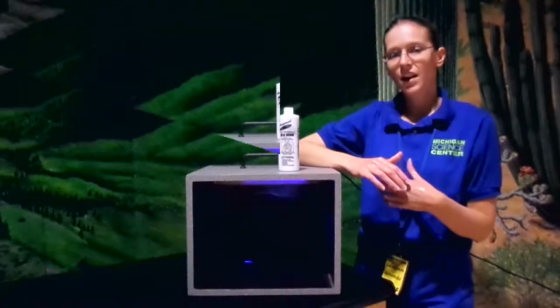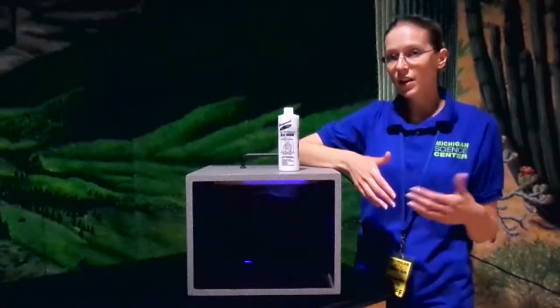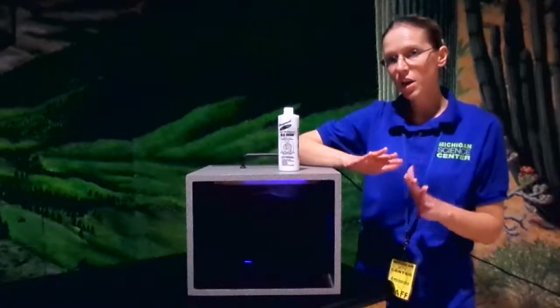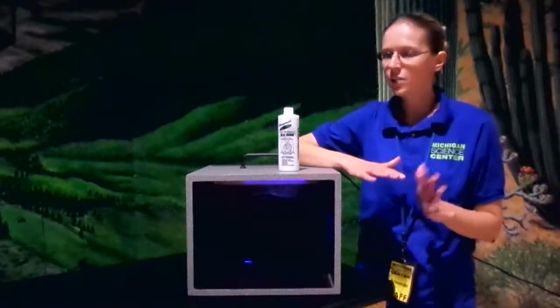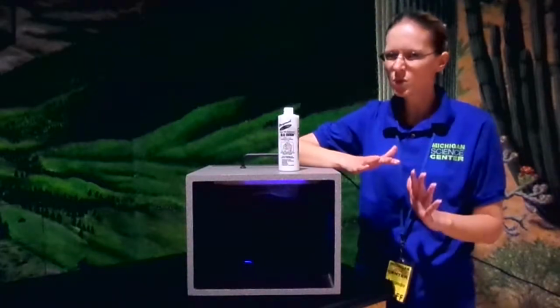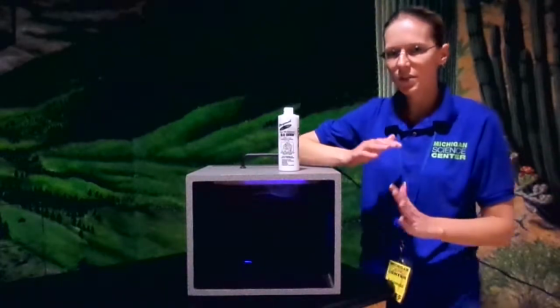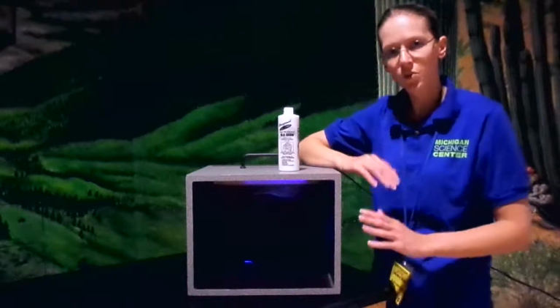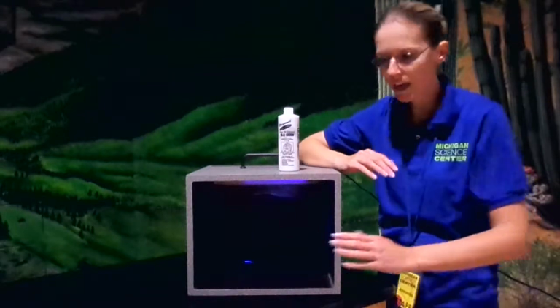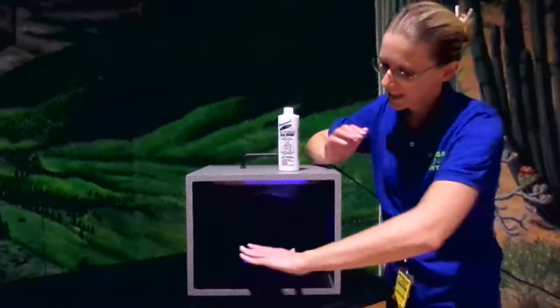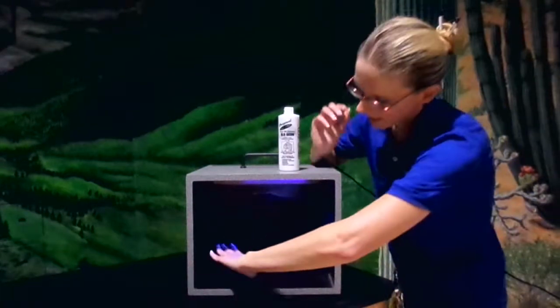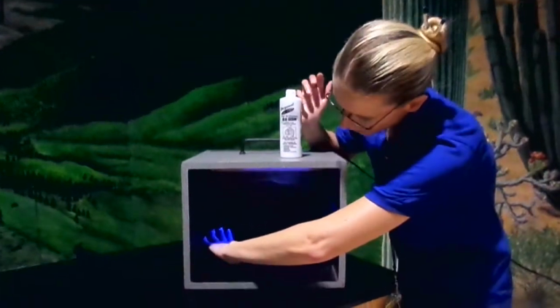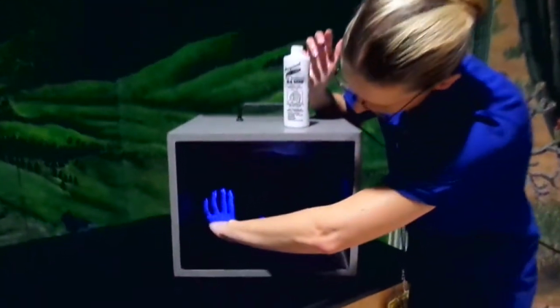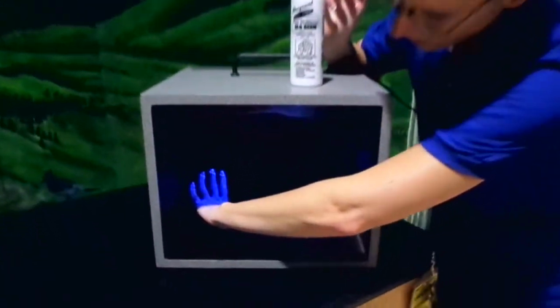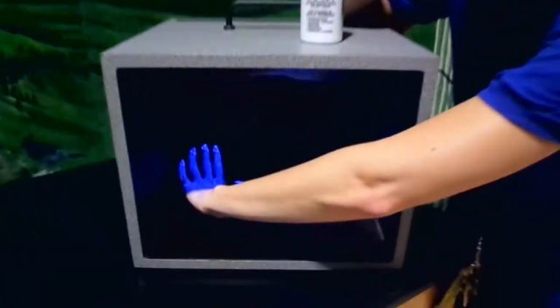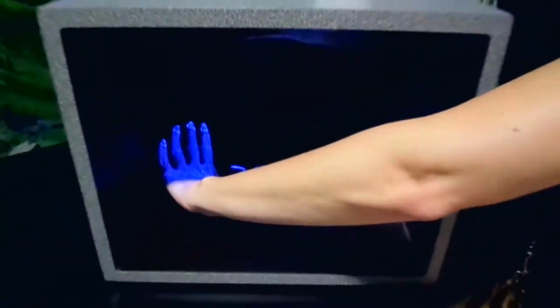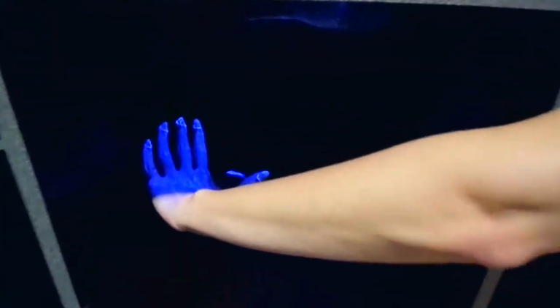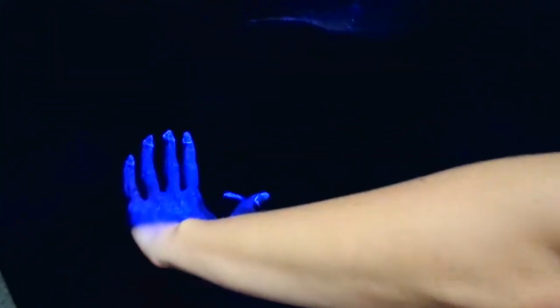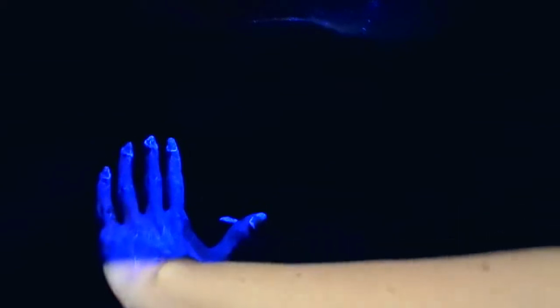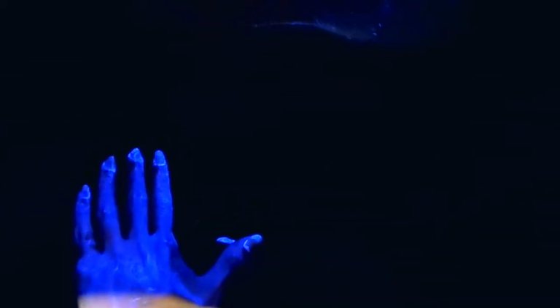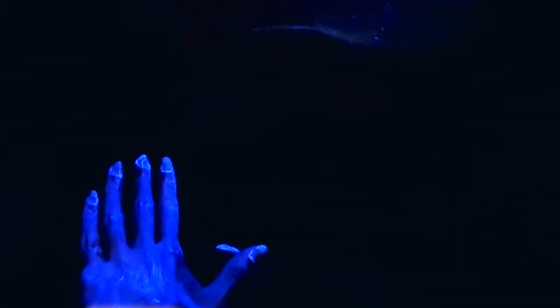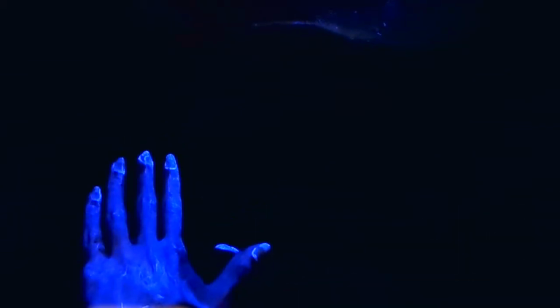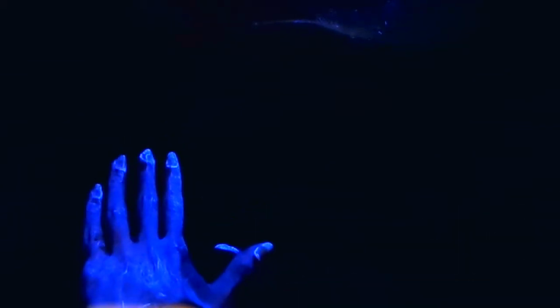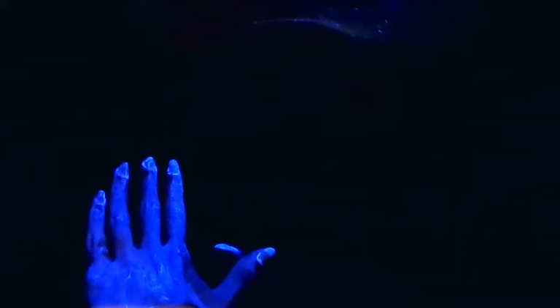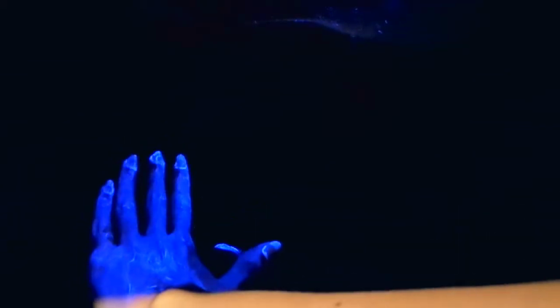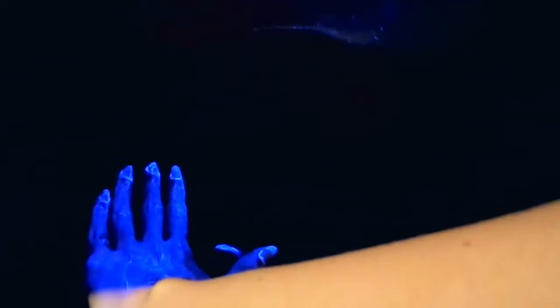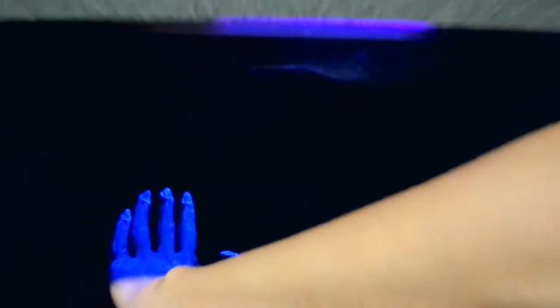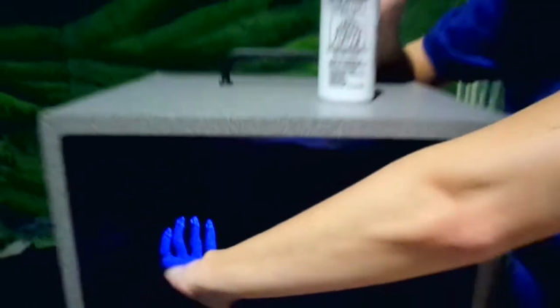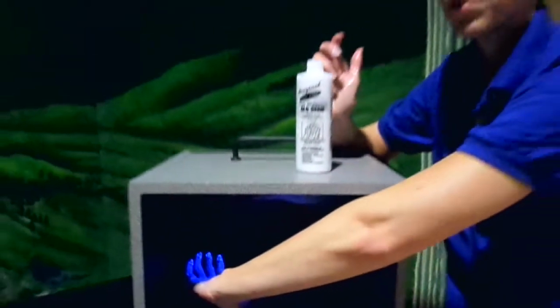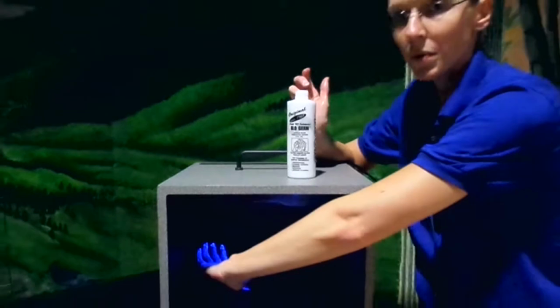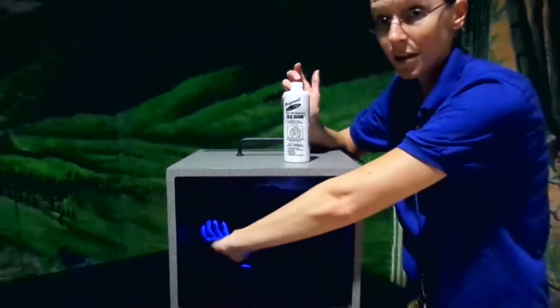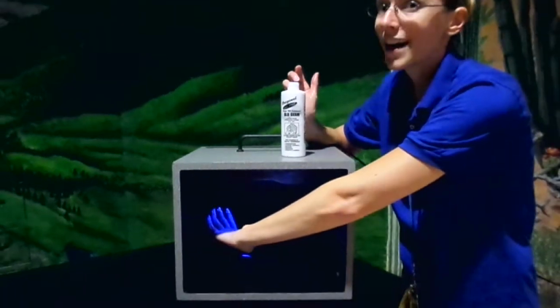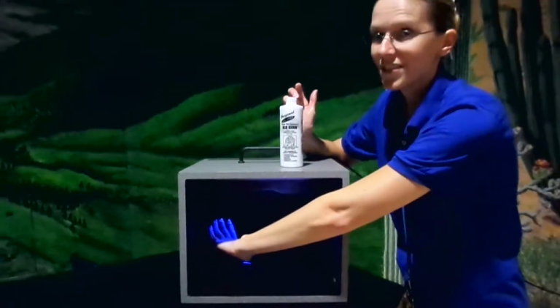So now I have washed my hands with just water, rinsed them really quick. I have missed a lot of germs, especially around my fingernails. So now I'm going to rinse my hands with soap and water, as recommended by the FDA.